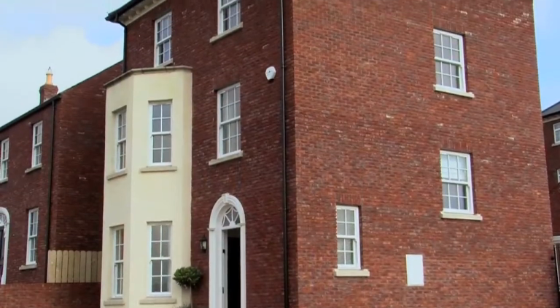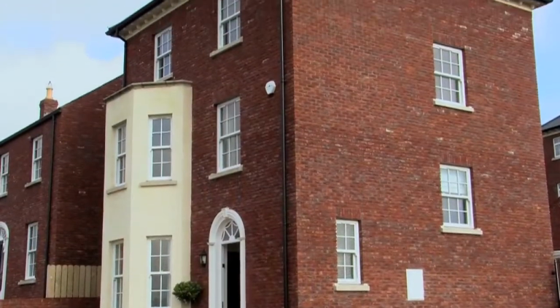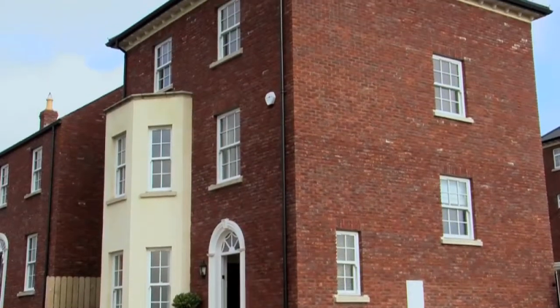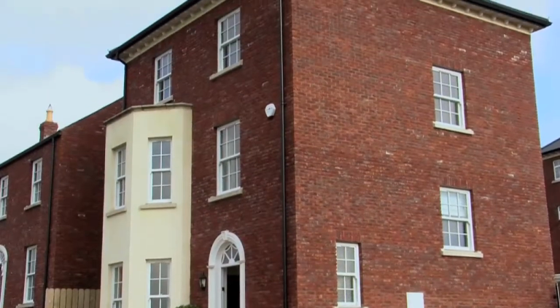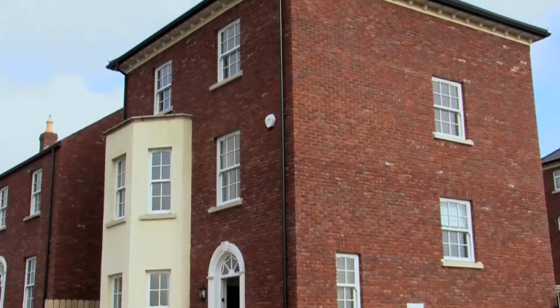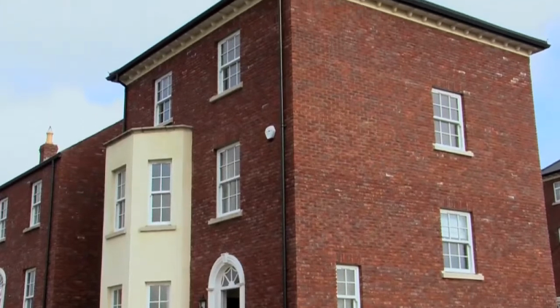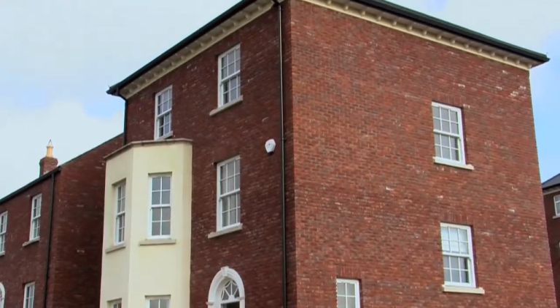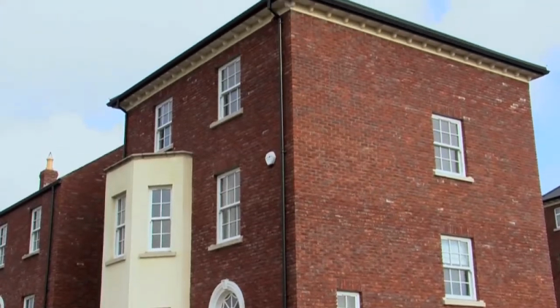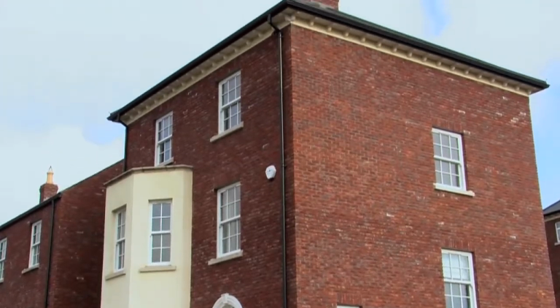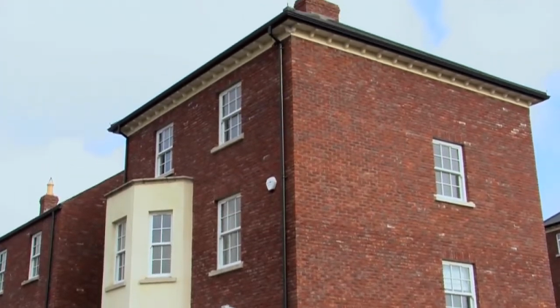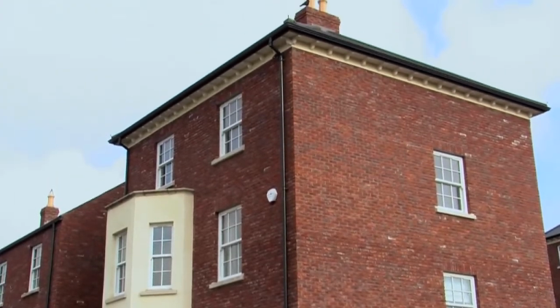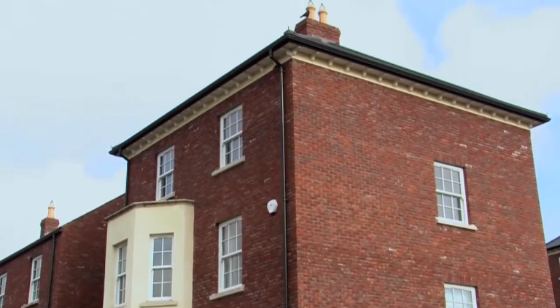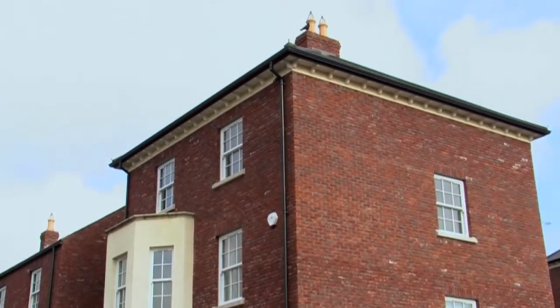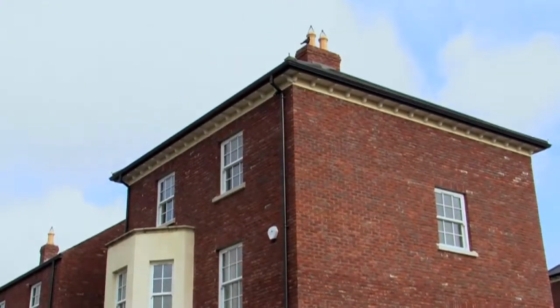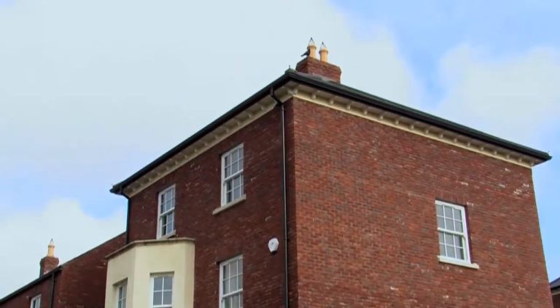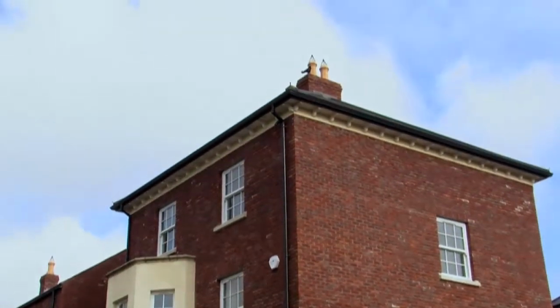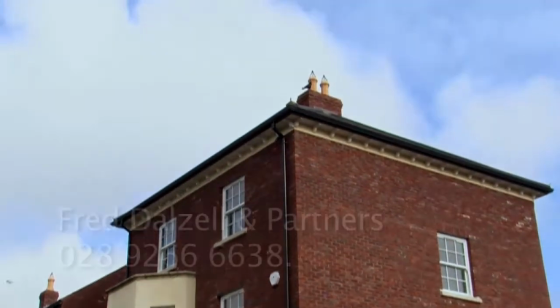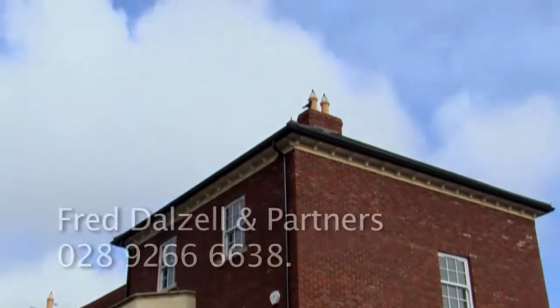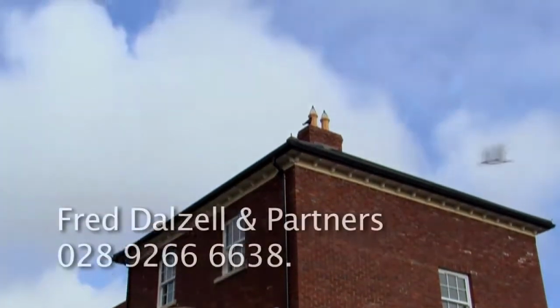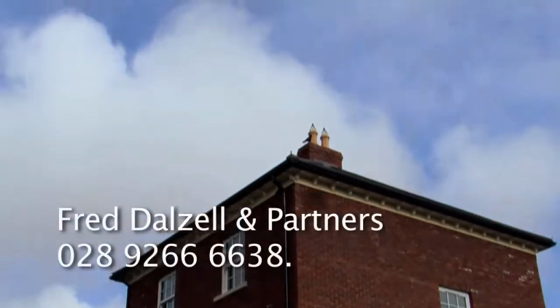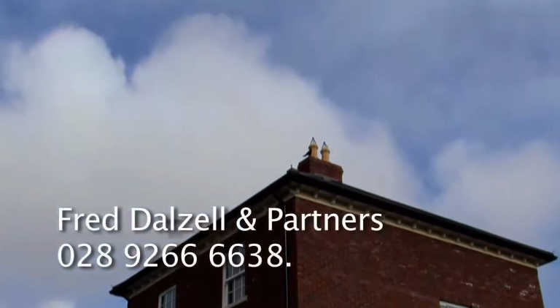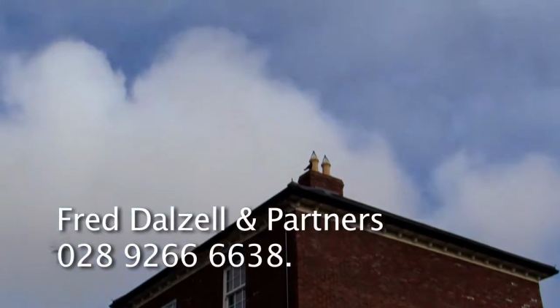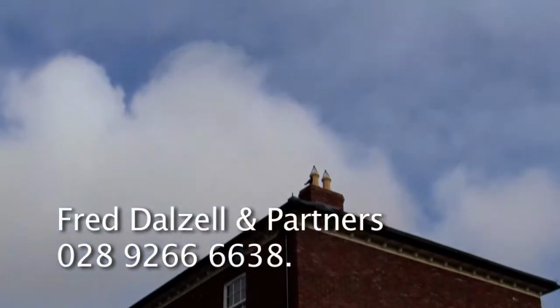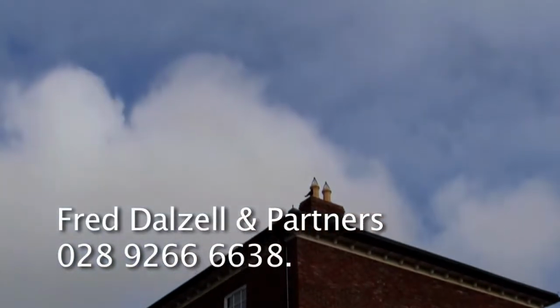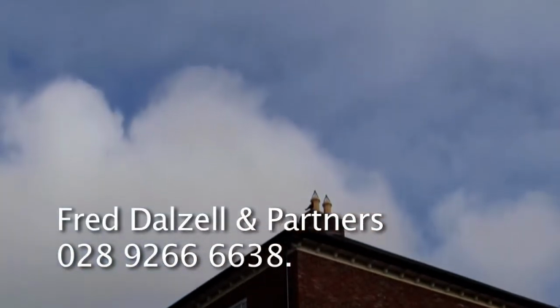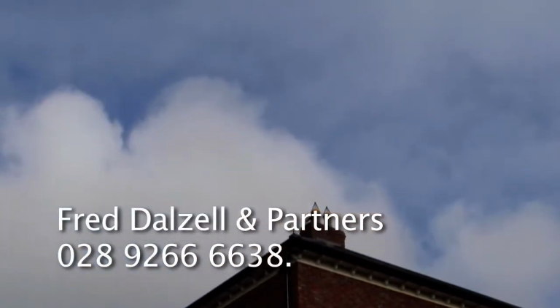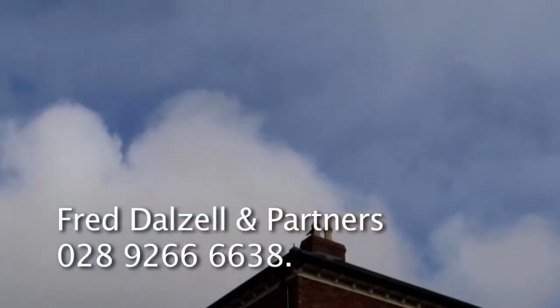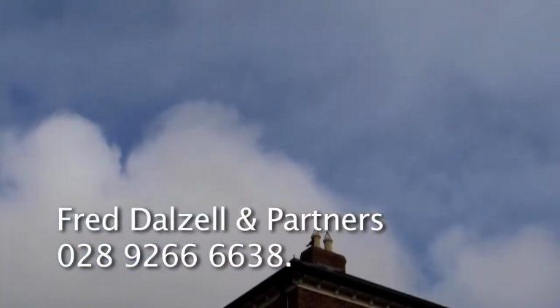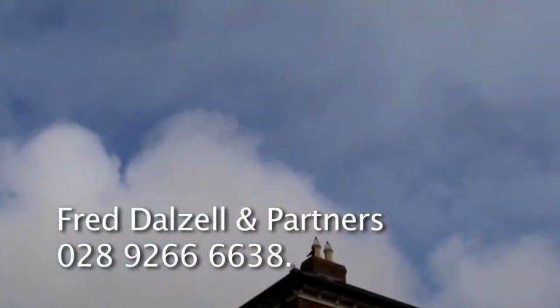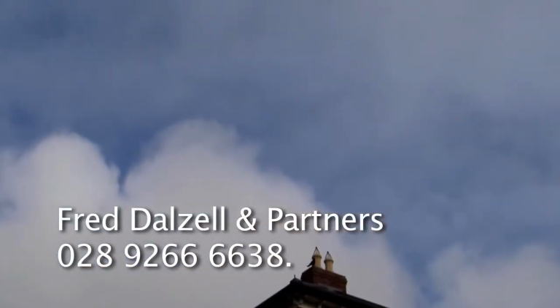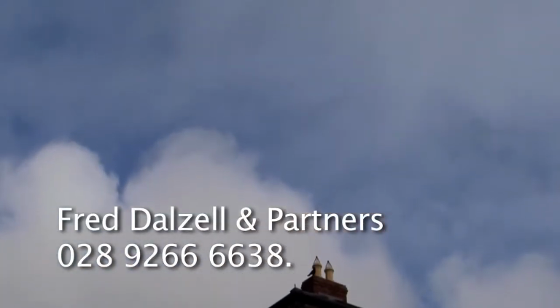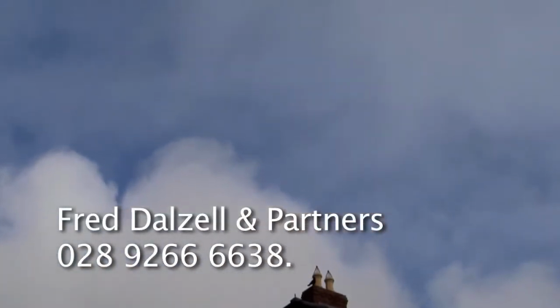To arrange a viewing of One Lady Wallace Rise, contact Fred Dalzell and Partners on 028 9266 6638.